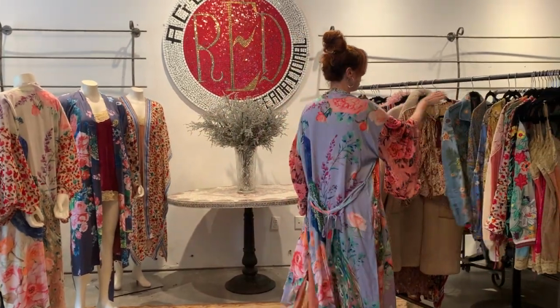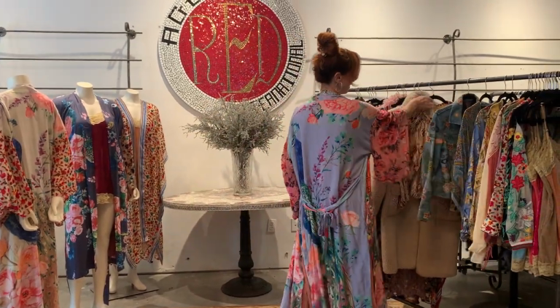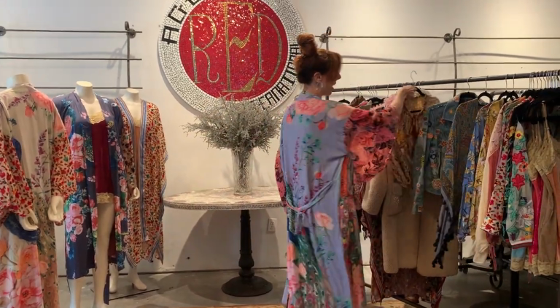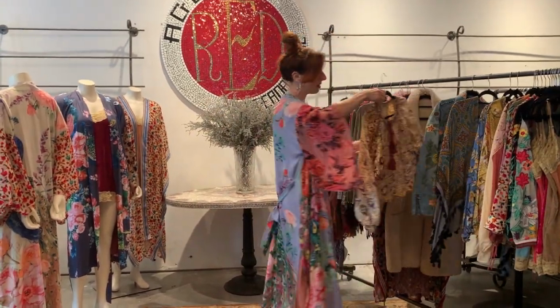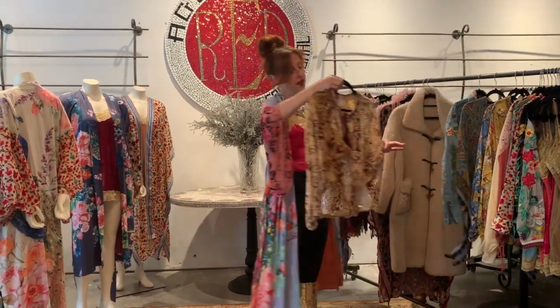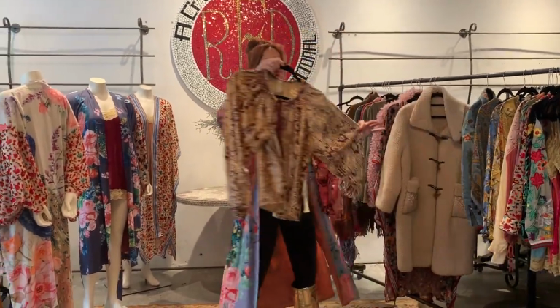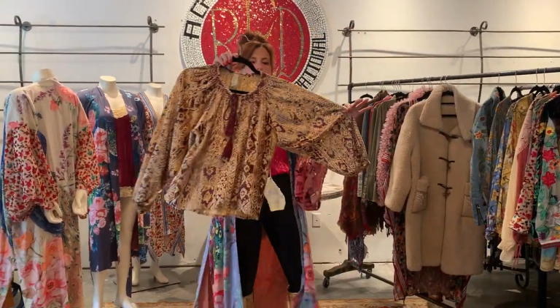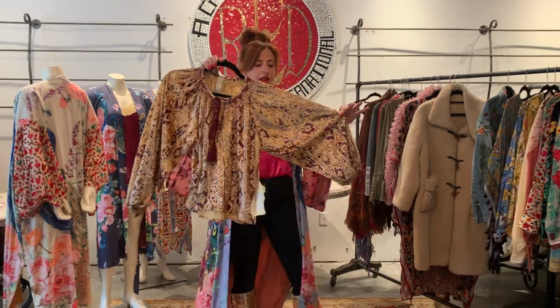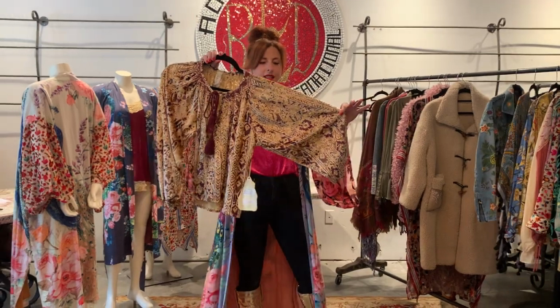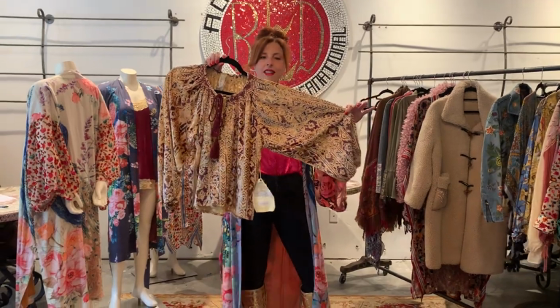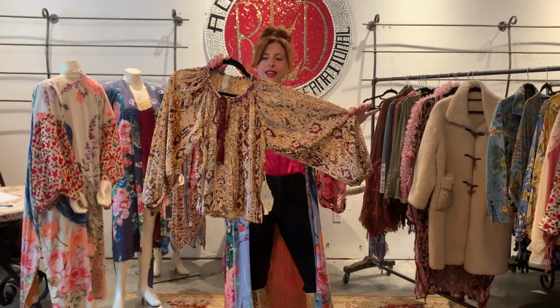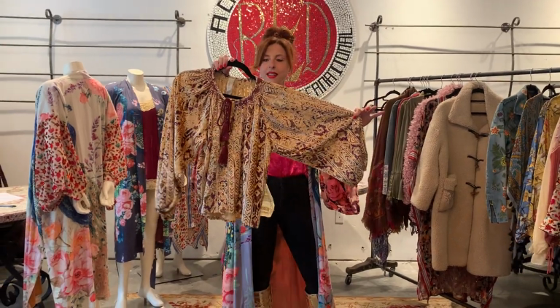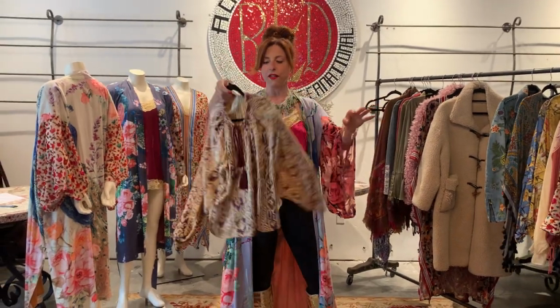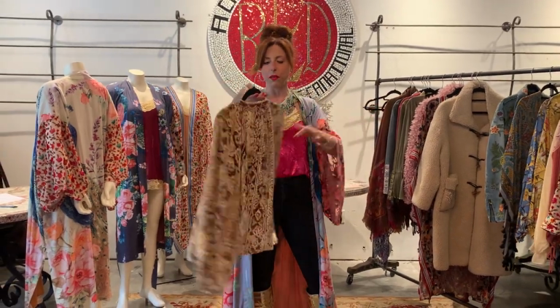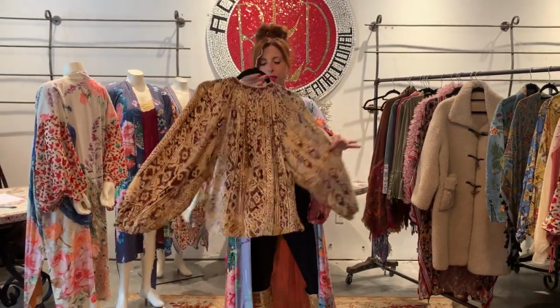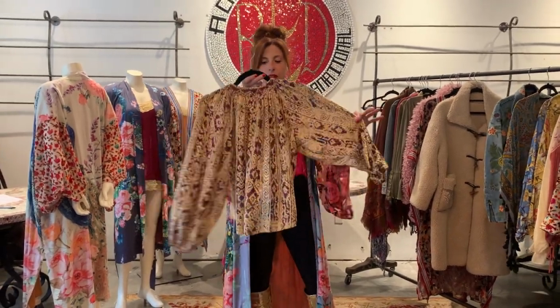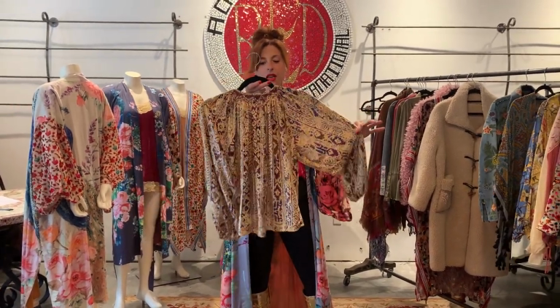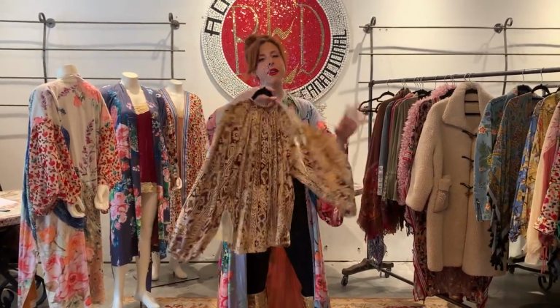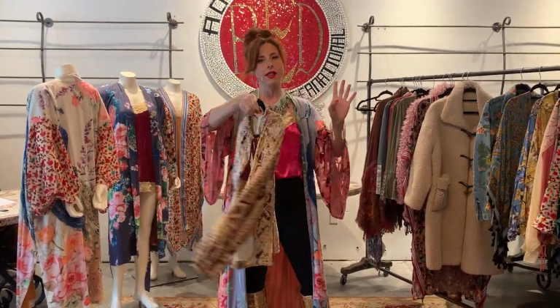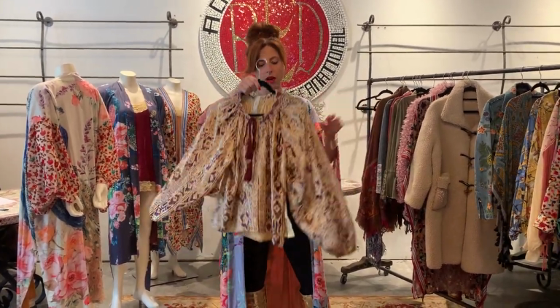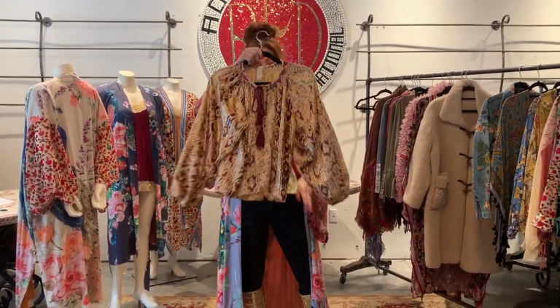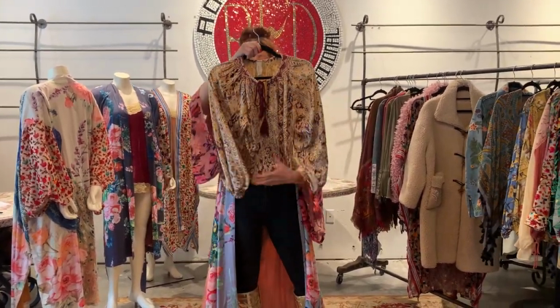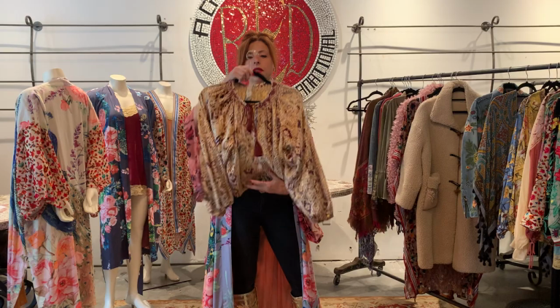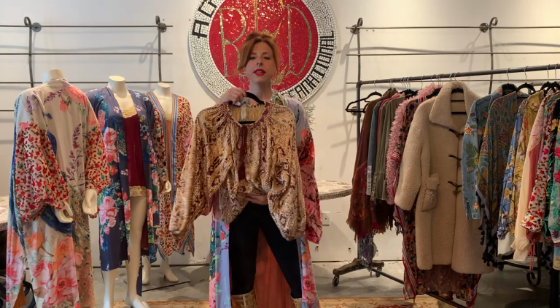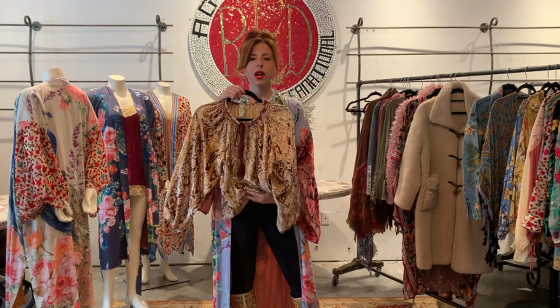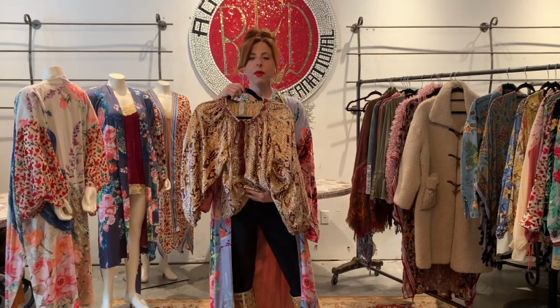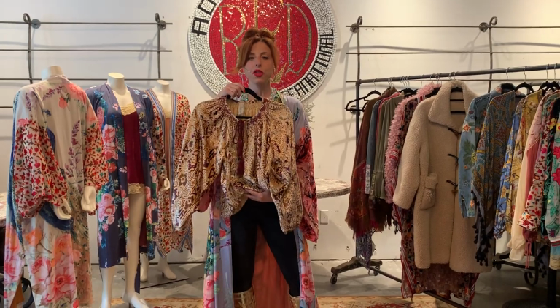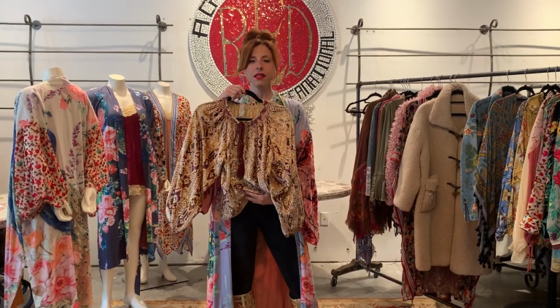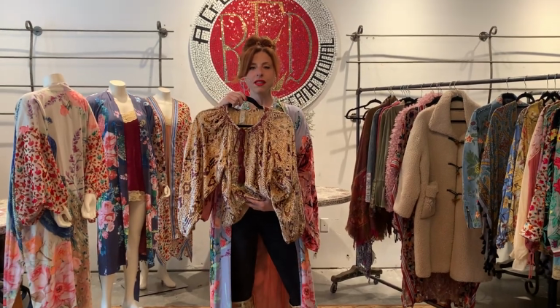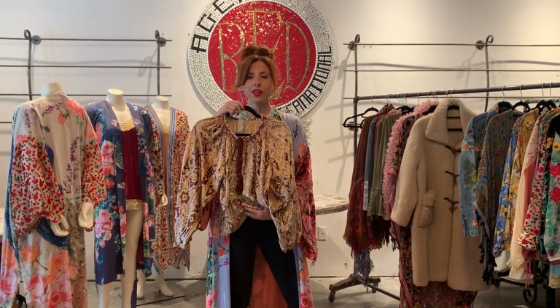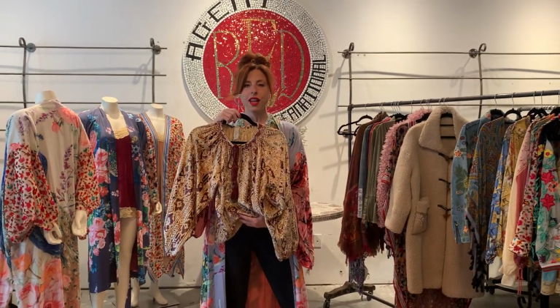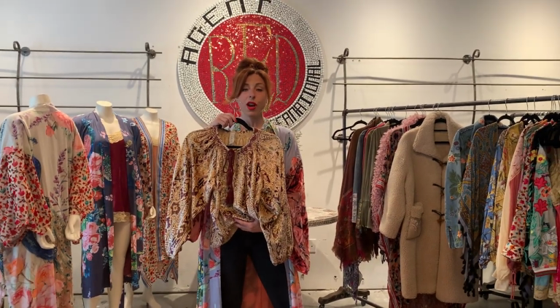Great blouse. With a little nod to holiday, there is this velvet blouse here. Very easy to wear — very easy to wear with a pair of jeans, sneakers, and you go.